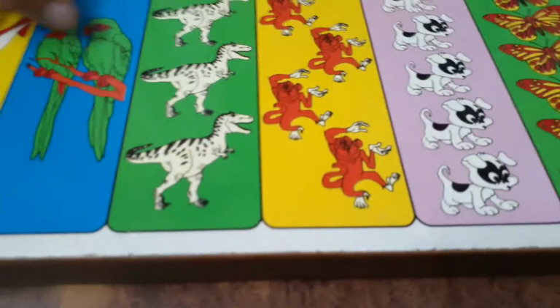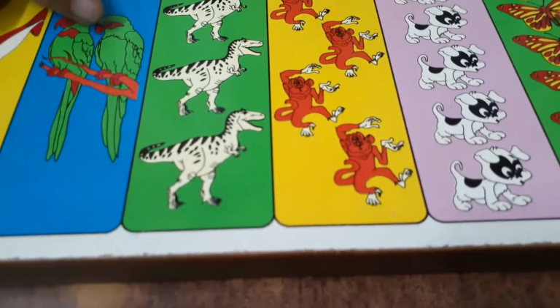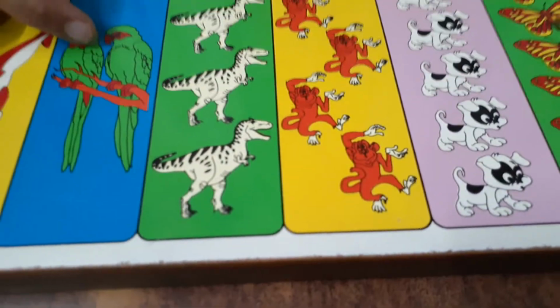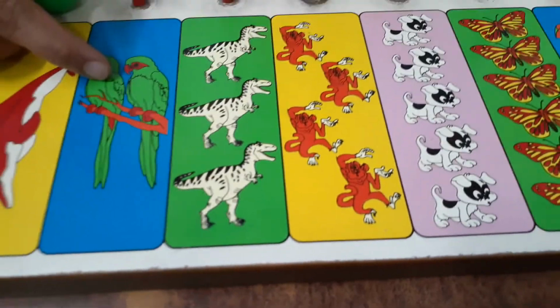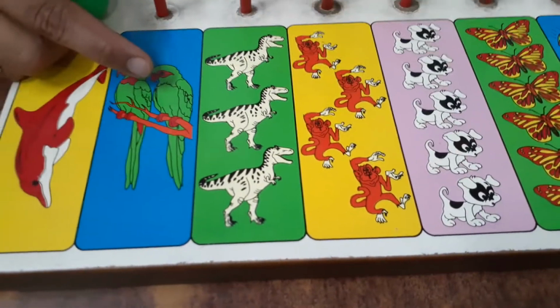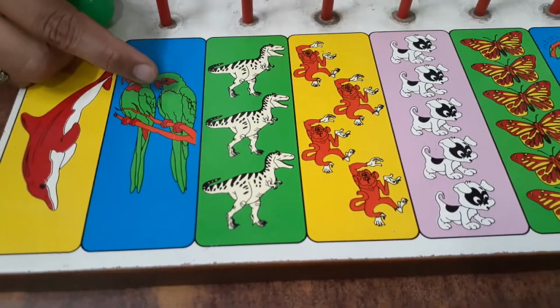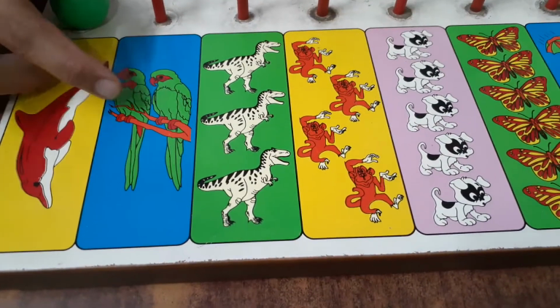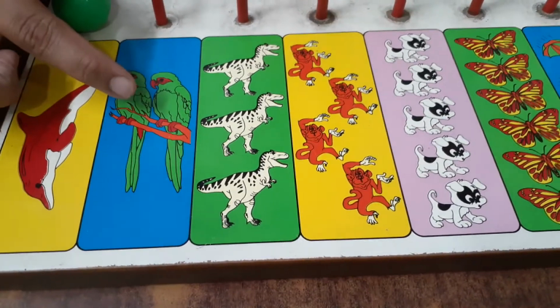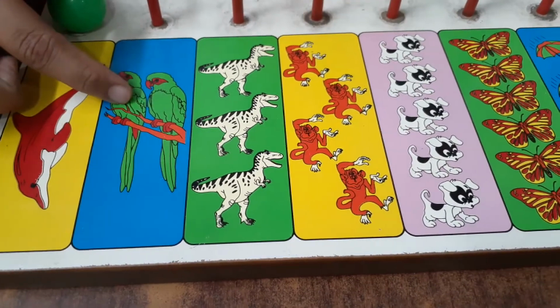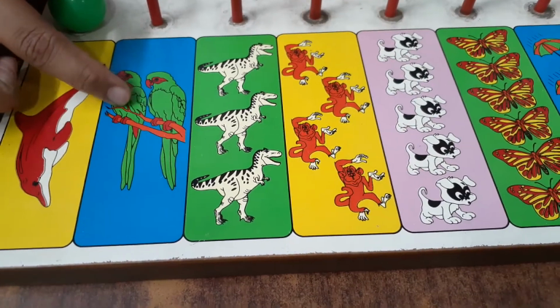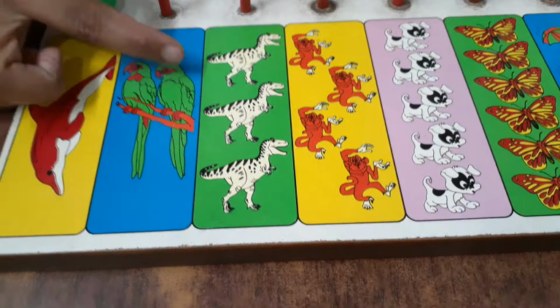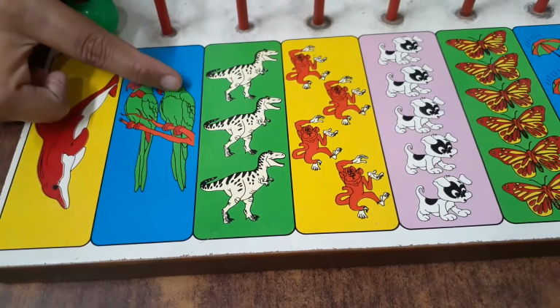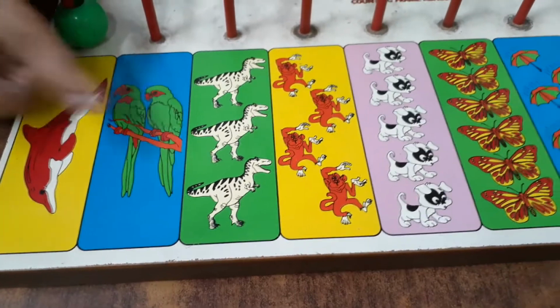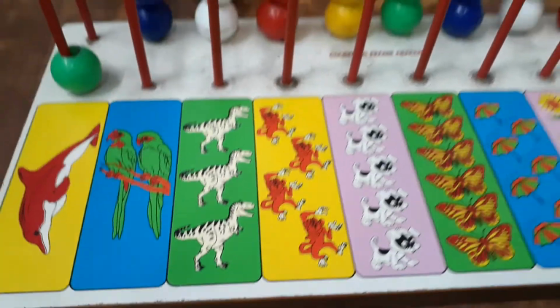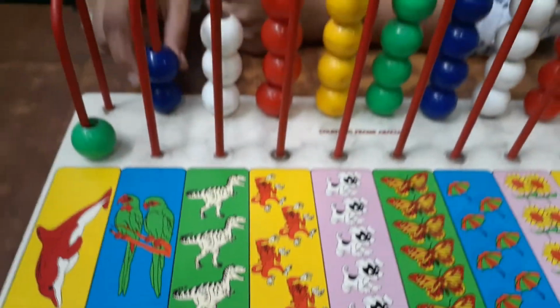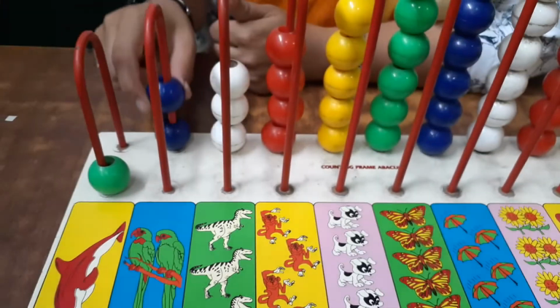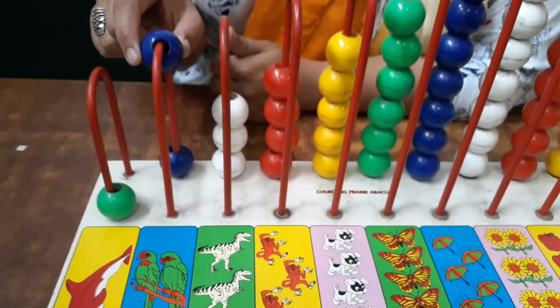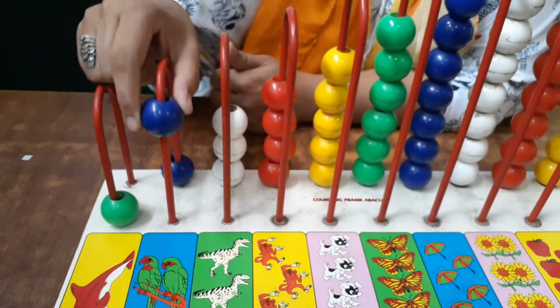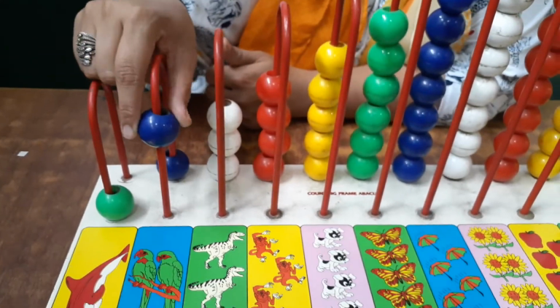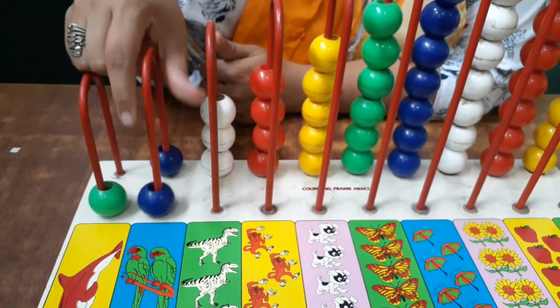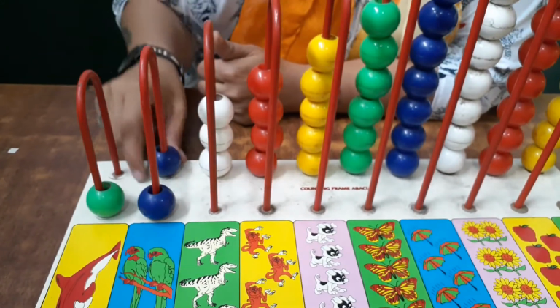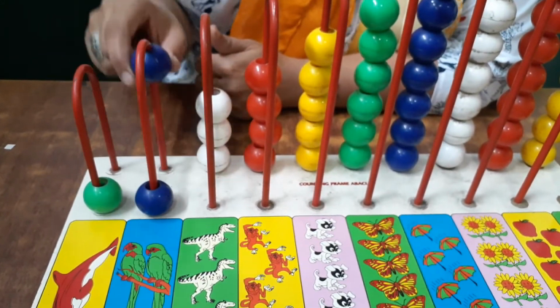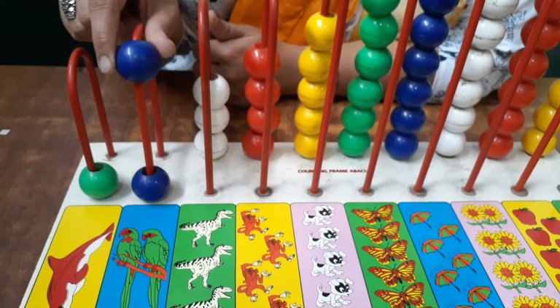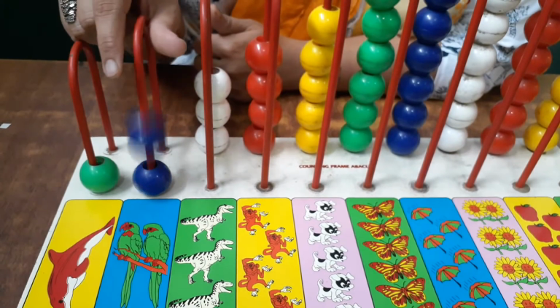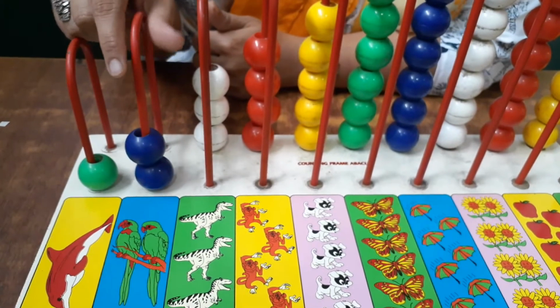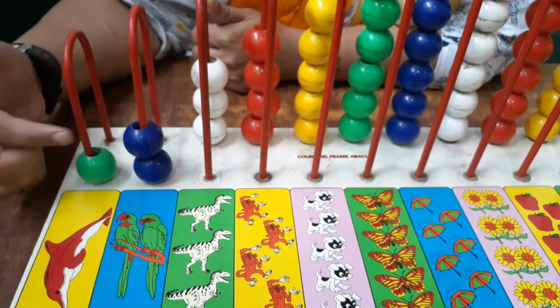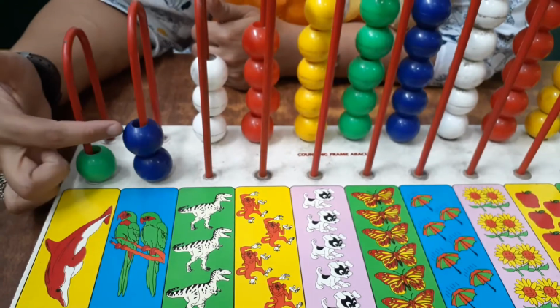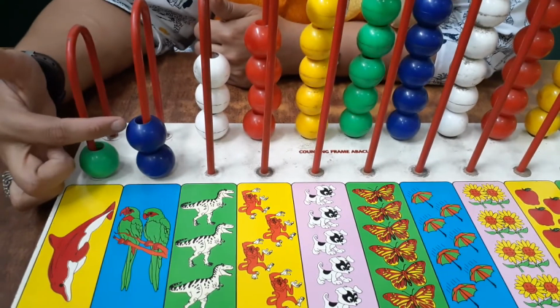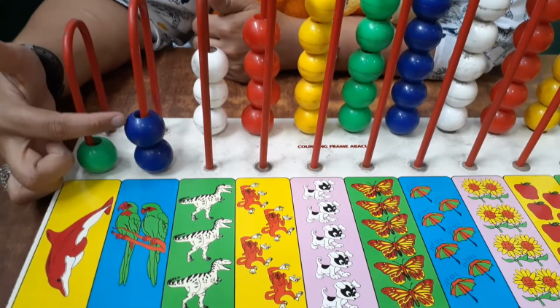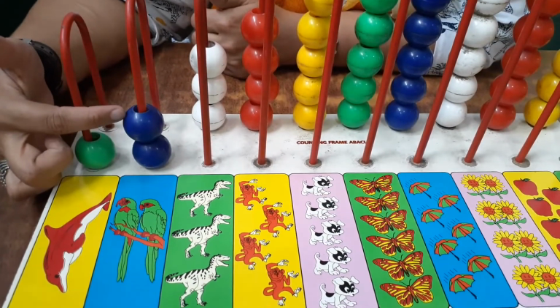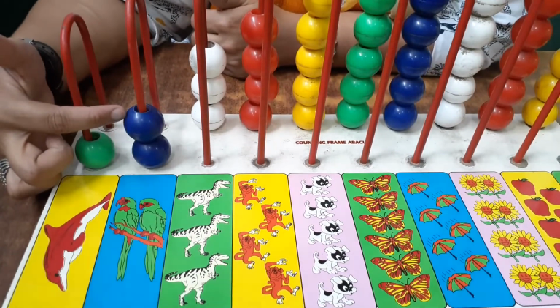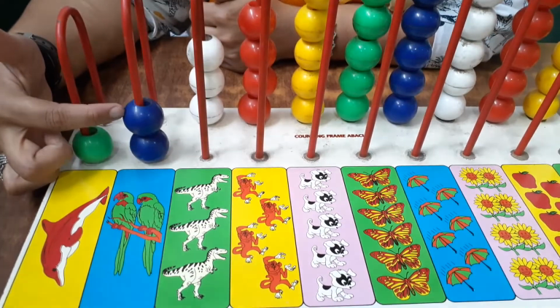These are parrots. How many parrots? One parrot, two parrots. Now one bead and two beads. And what is the color of the beads? Blue.